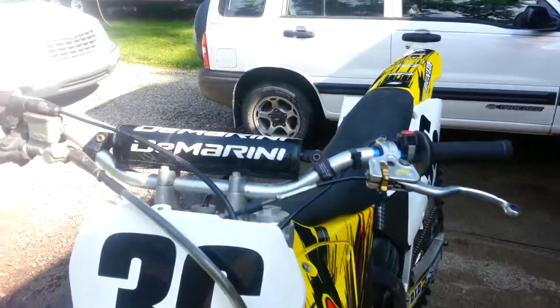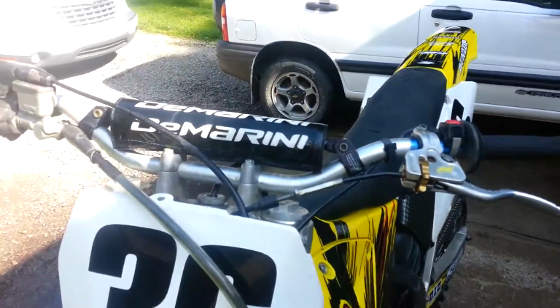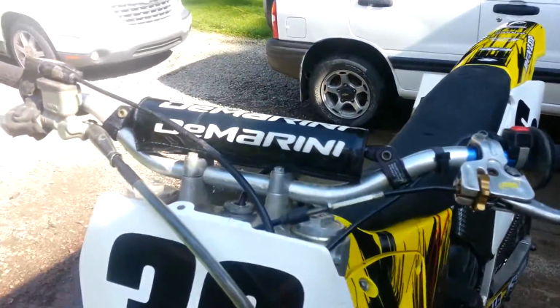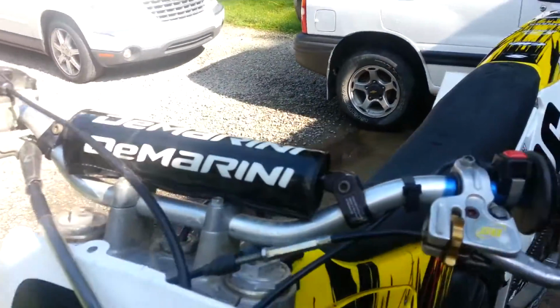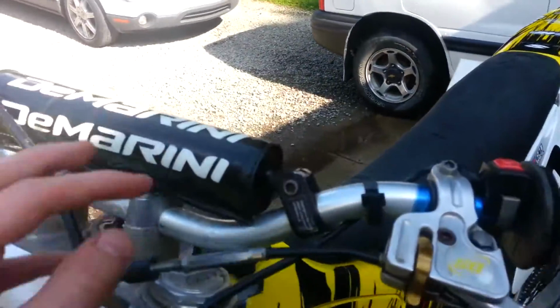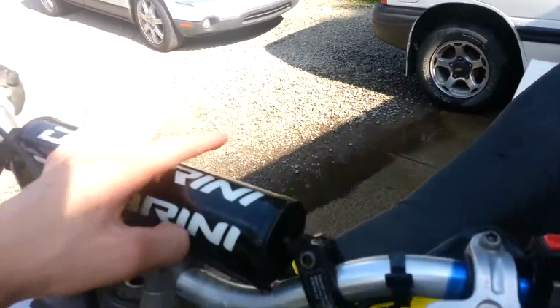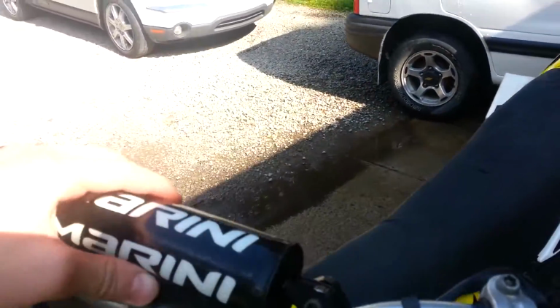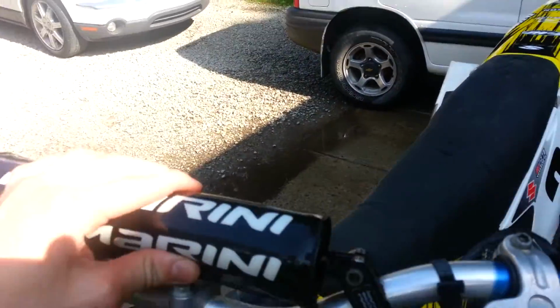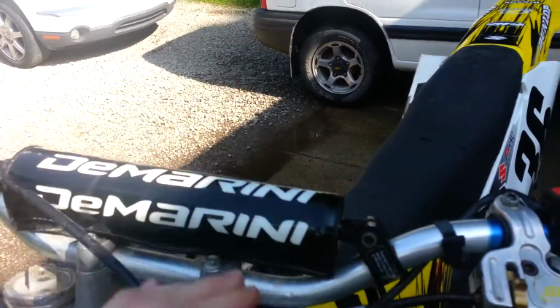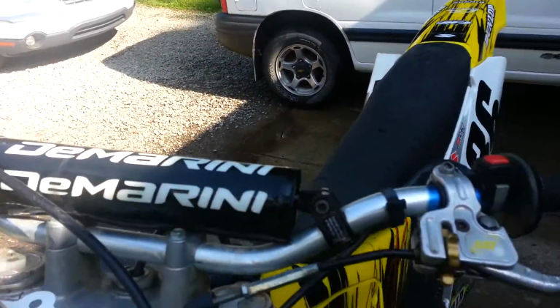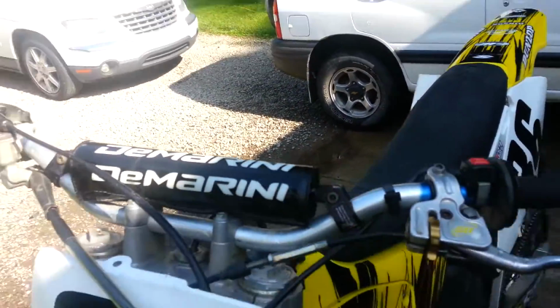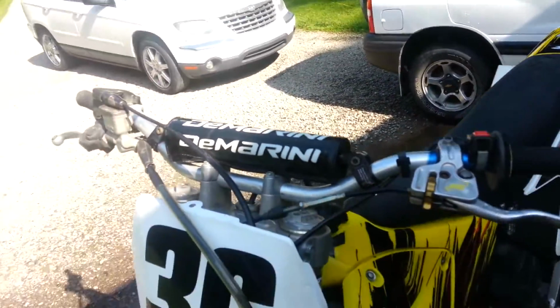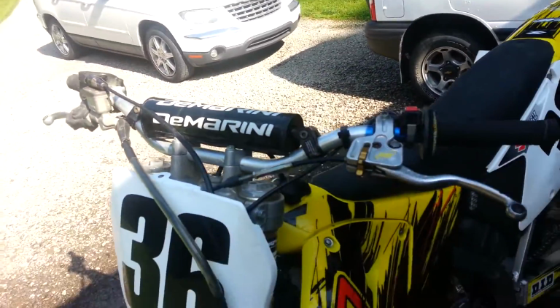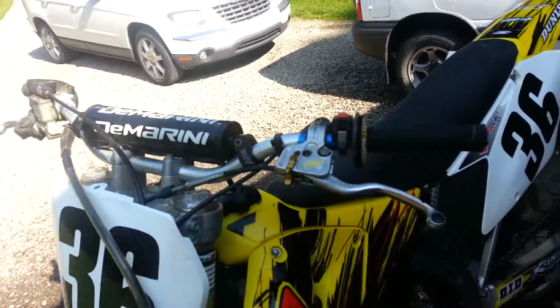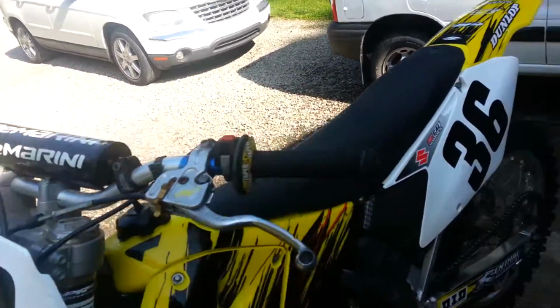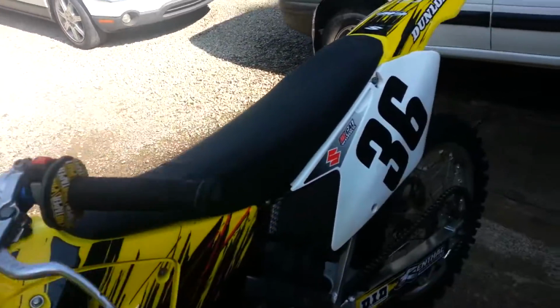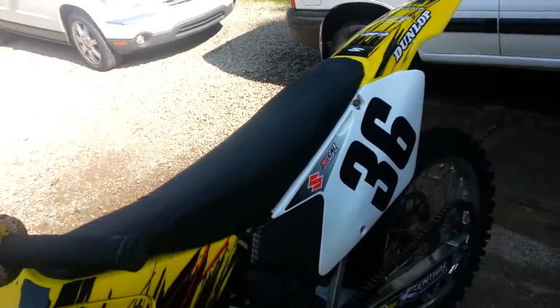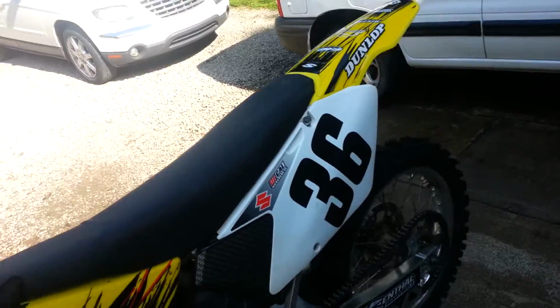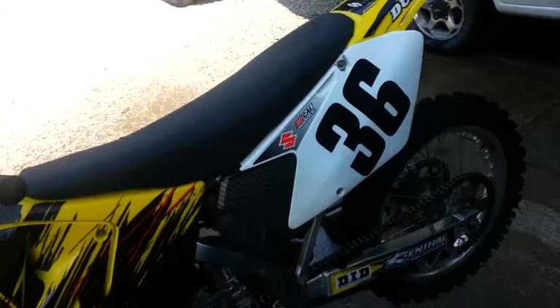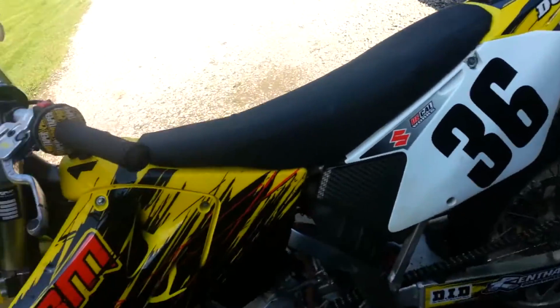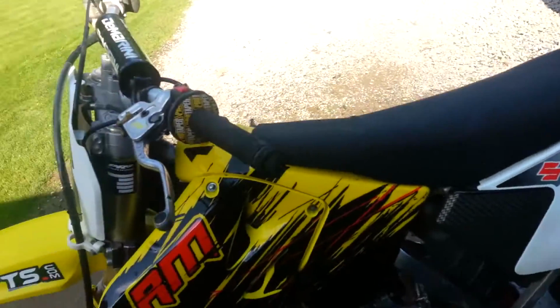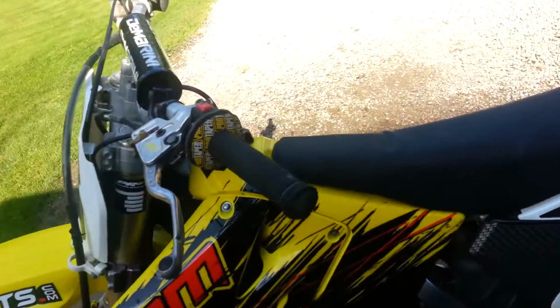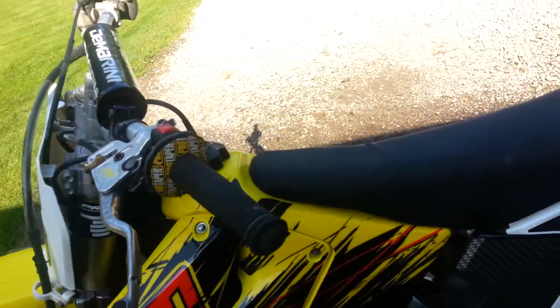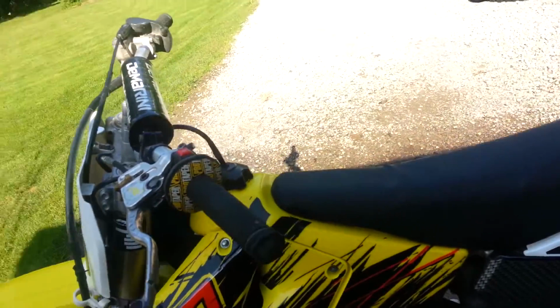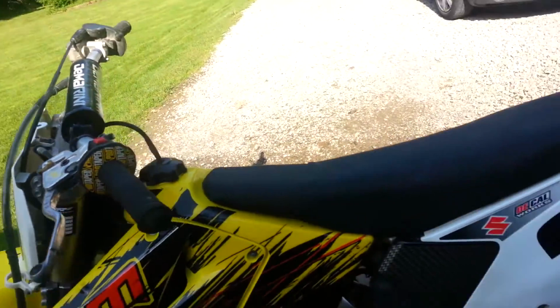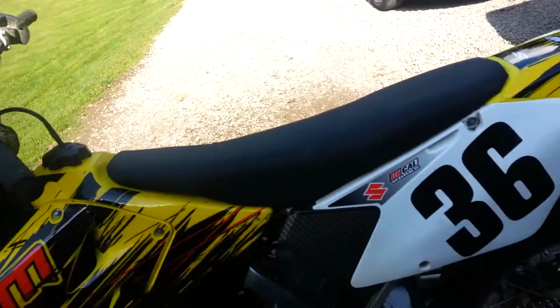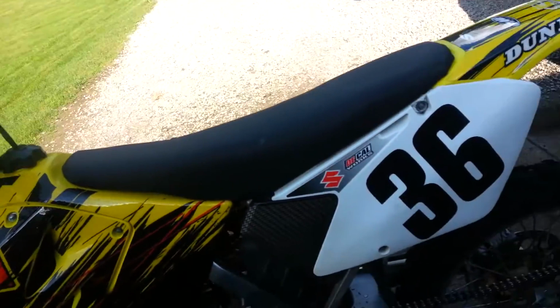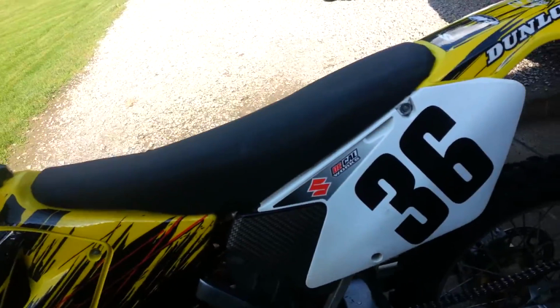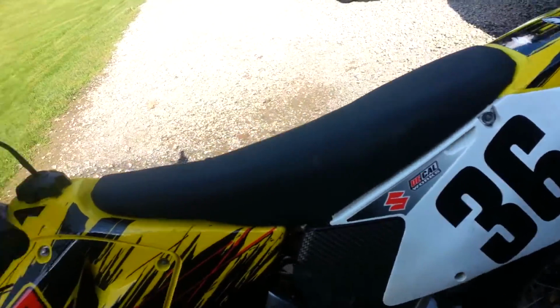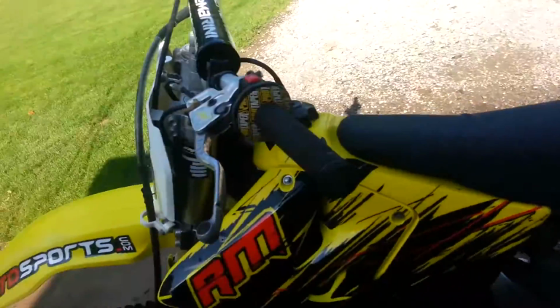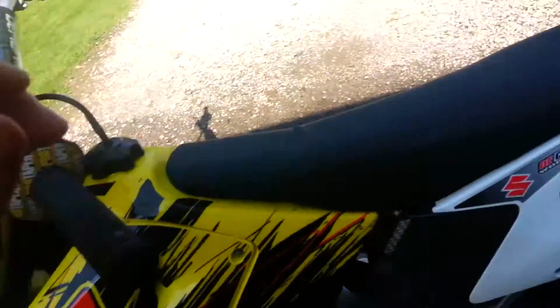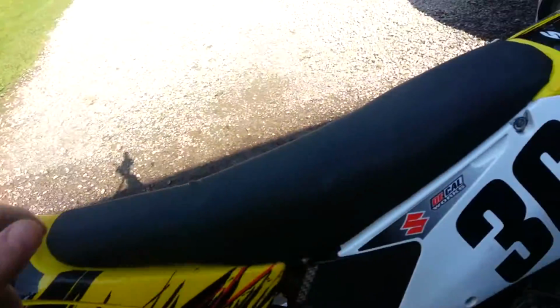These are actually Renthal bars — they just have a D-Marini bar pad. Pro Taper grips, though I need new grips and a new front tire.